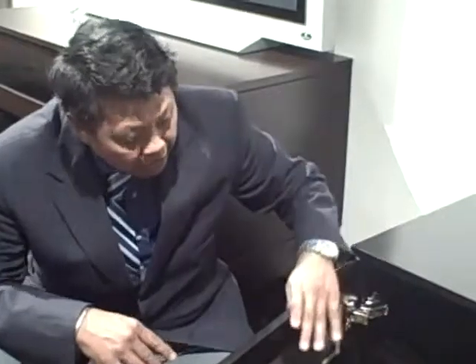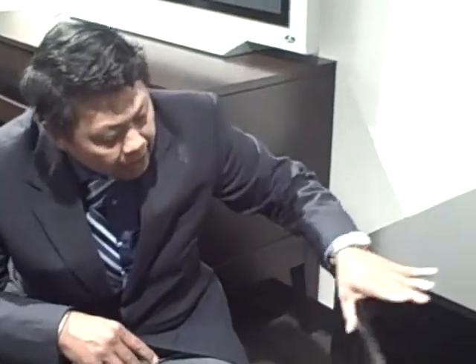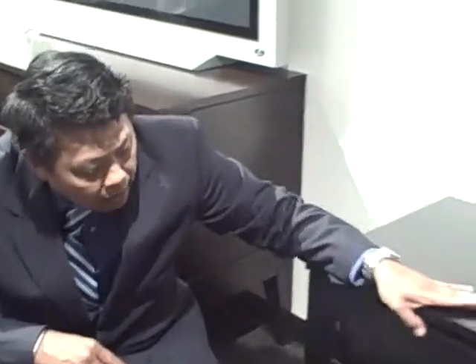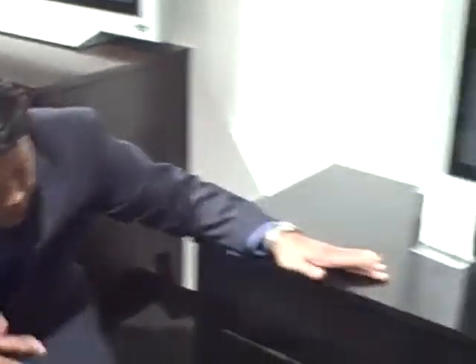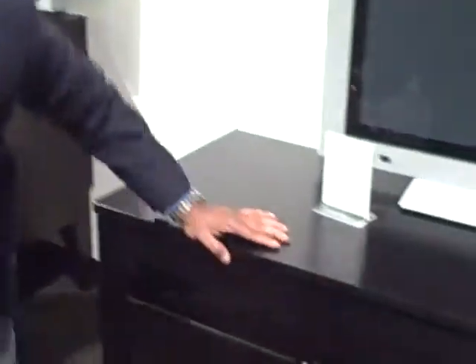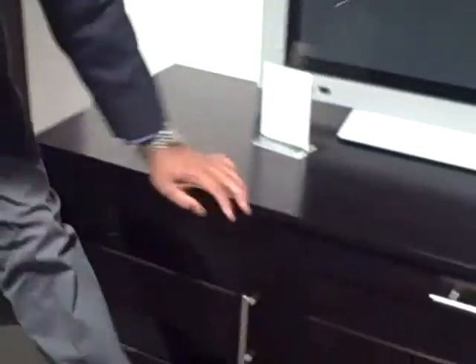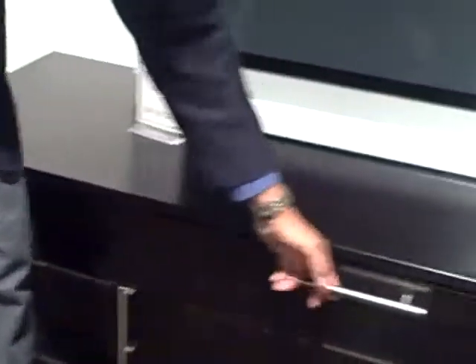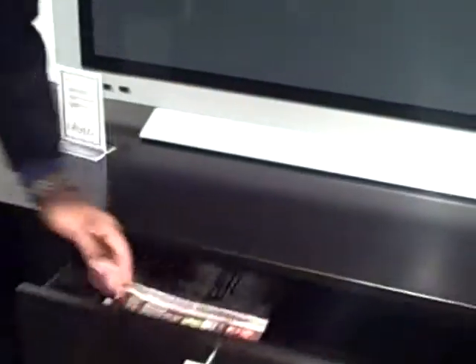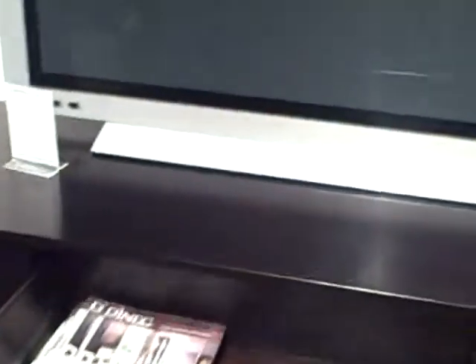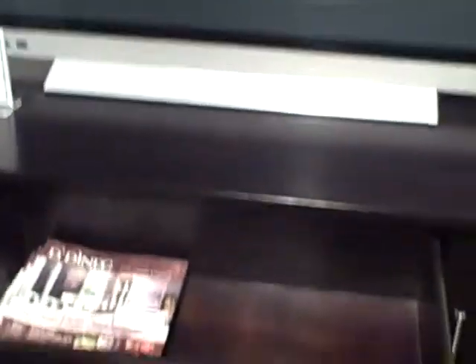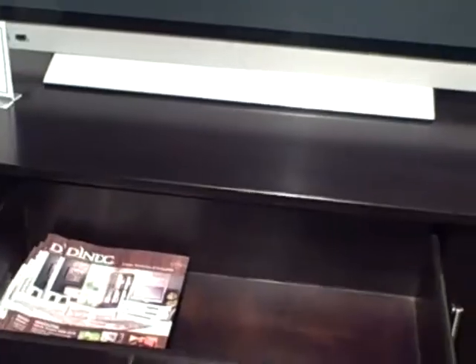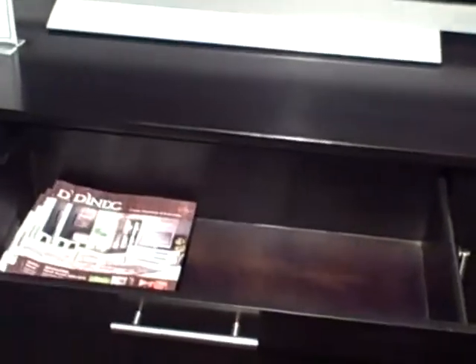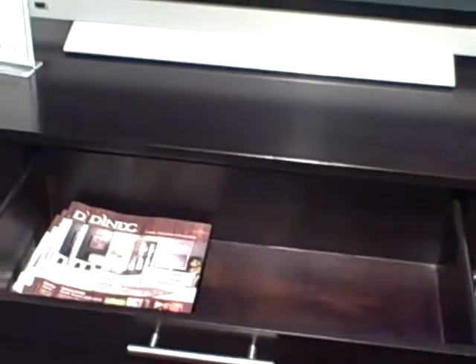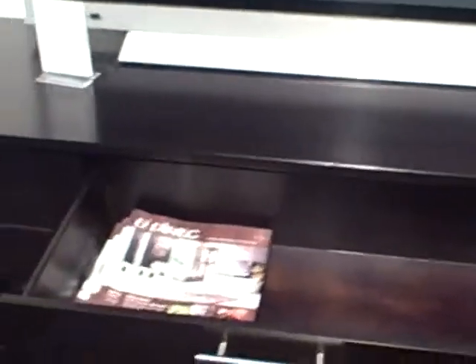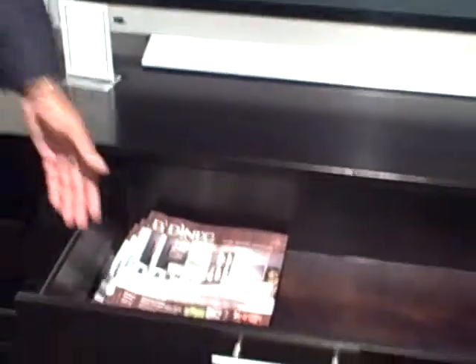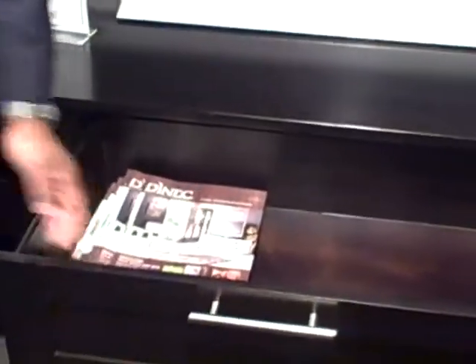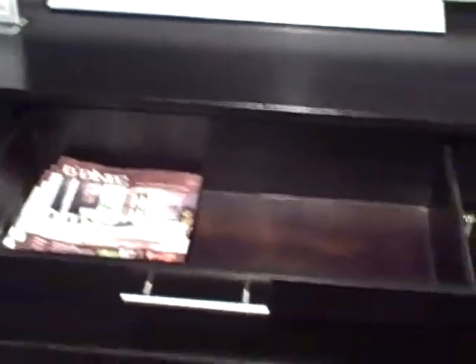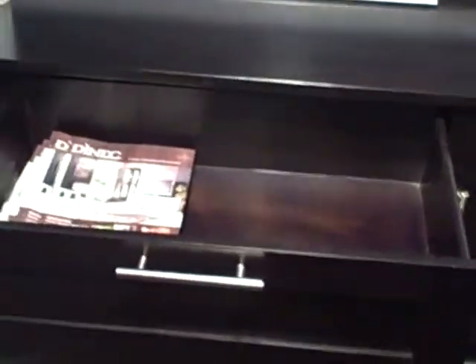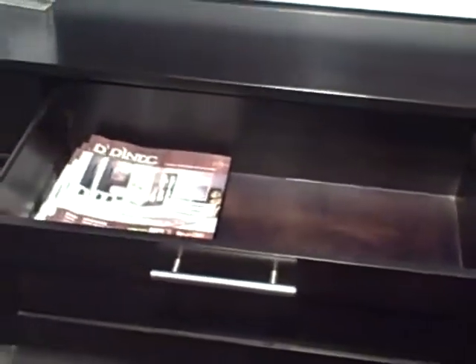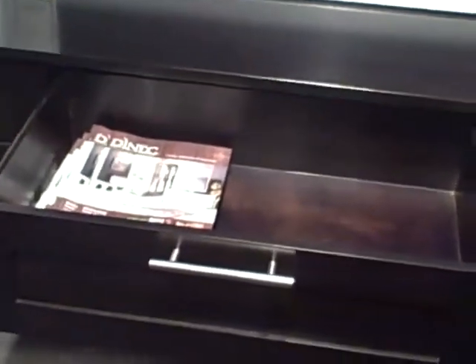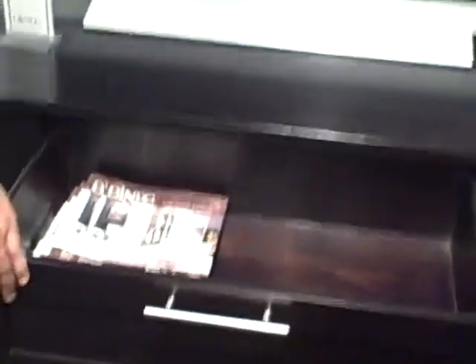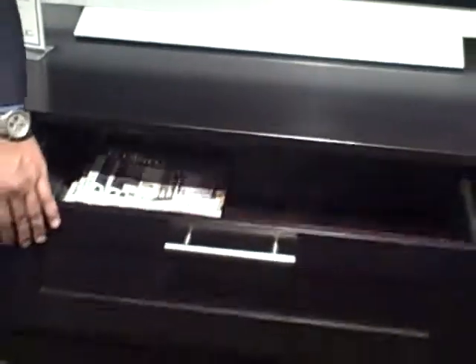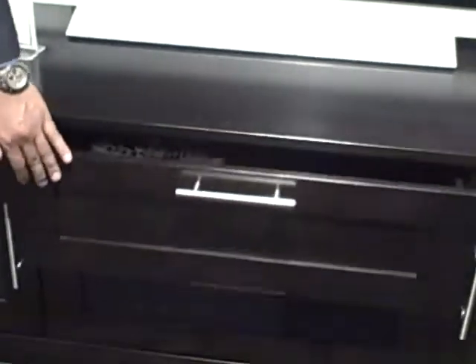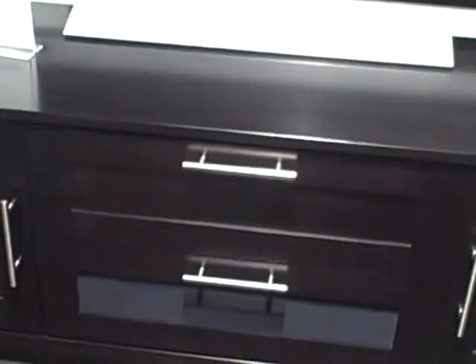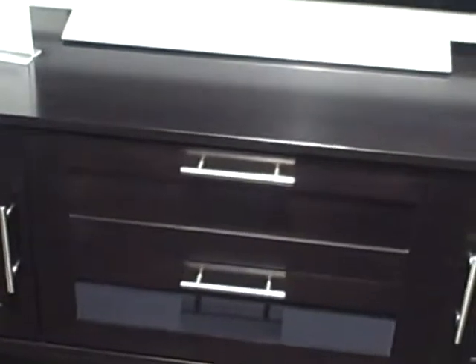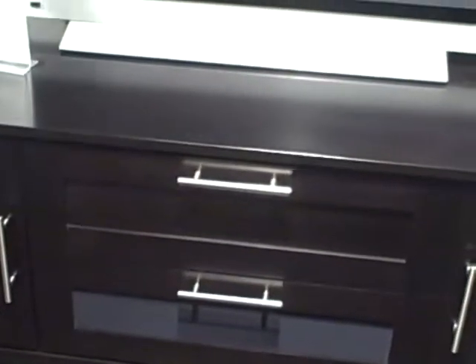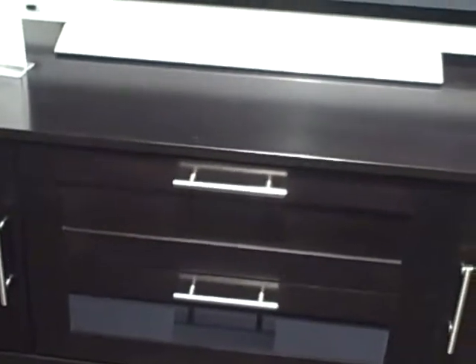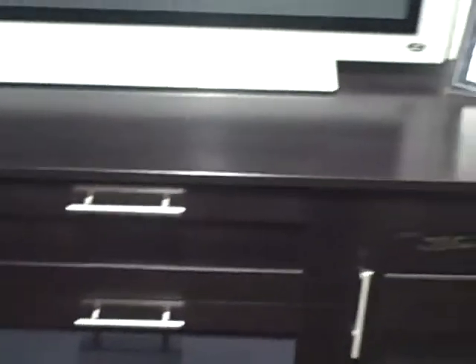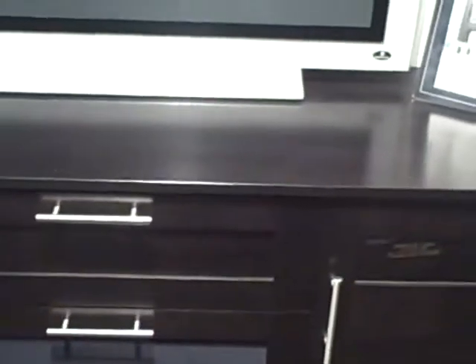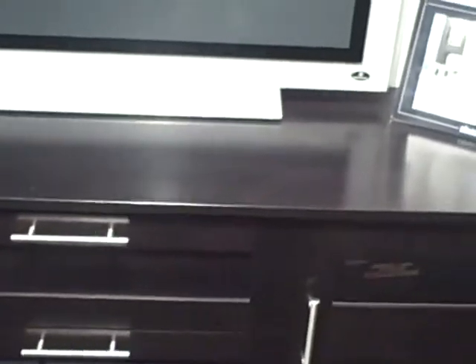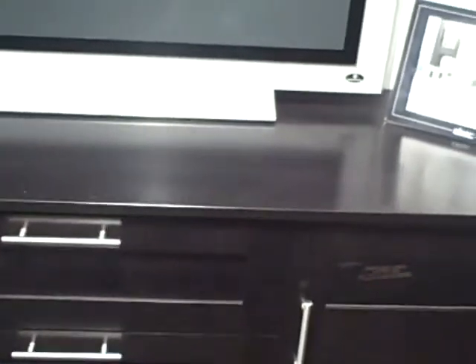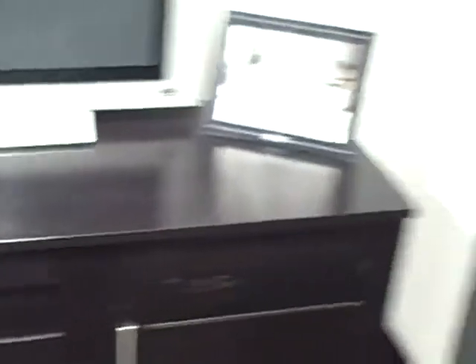With that and the quality of construction we have at Dyn-Eck, I think you have a tremendous value. Completely finished drawers, five-piece construction, English dovetail front and back, self-closing drawers, and an incredible value. Solid wood.